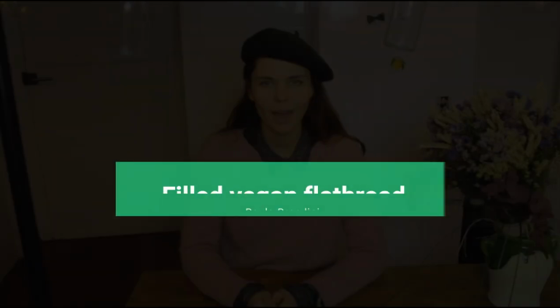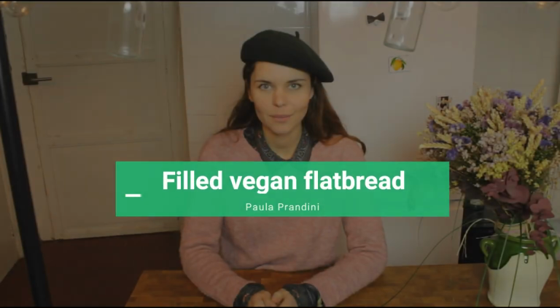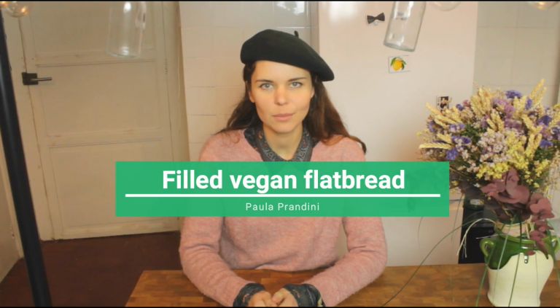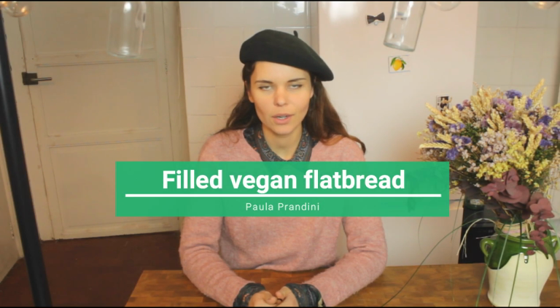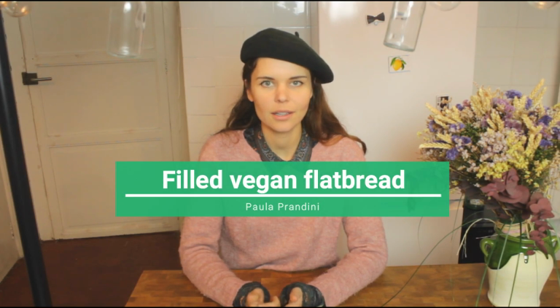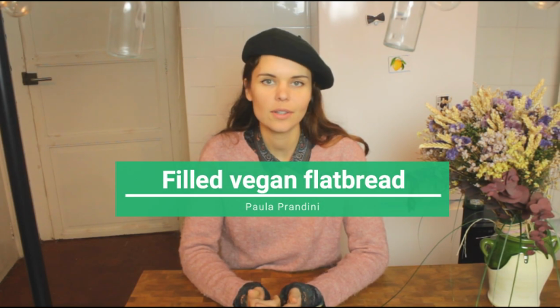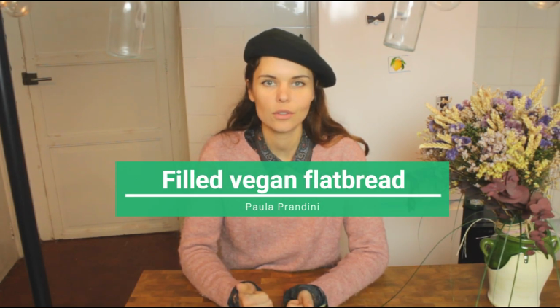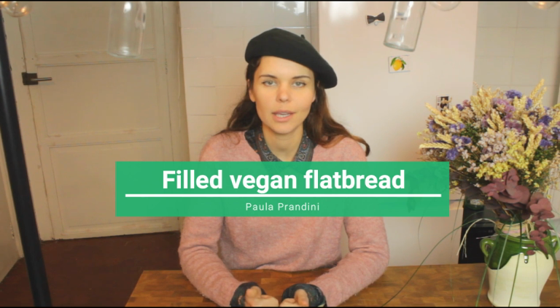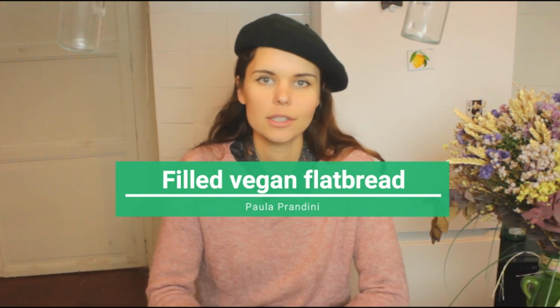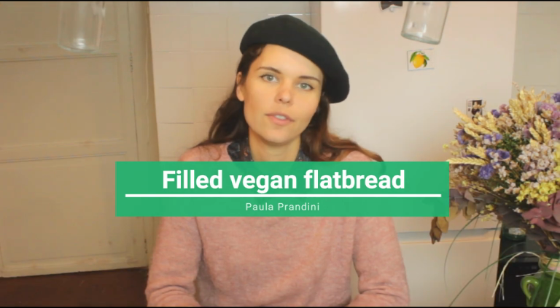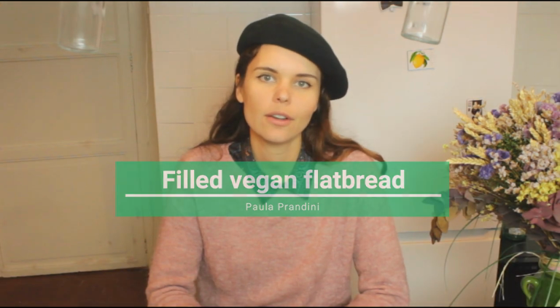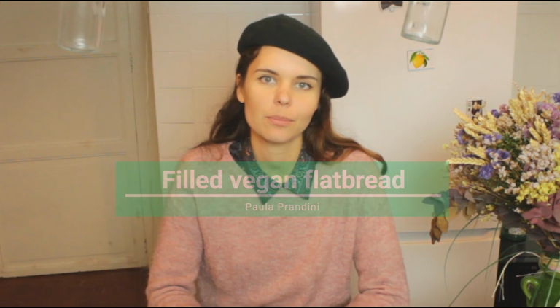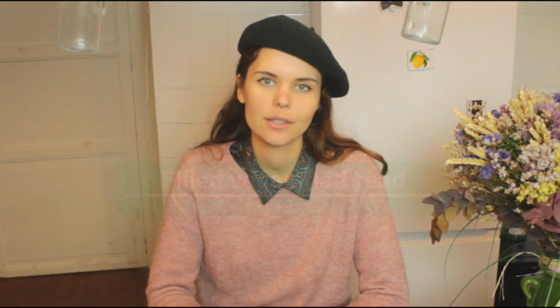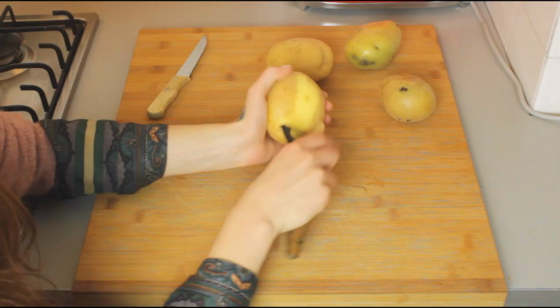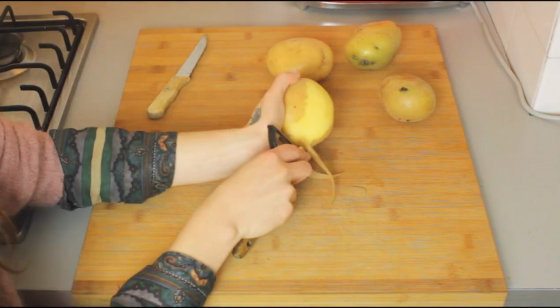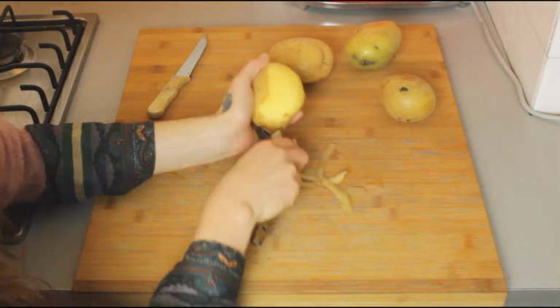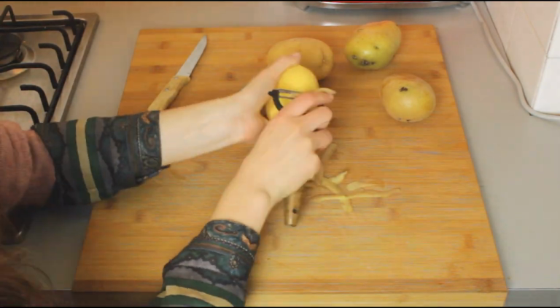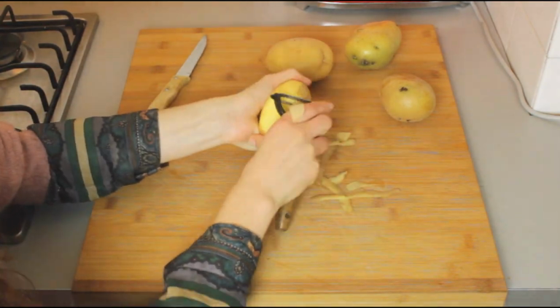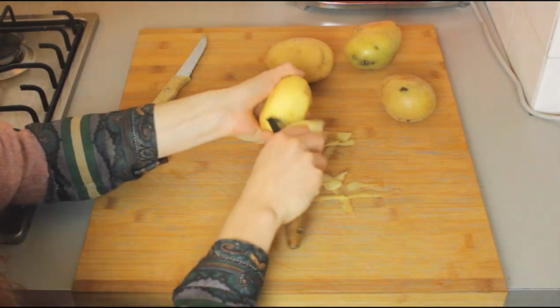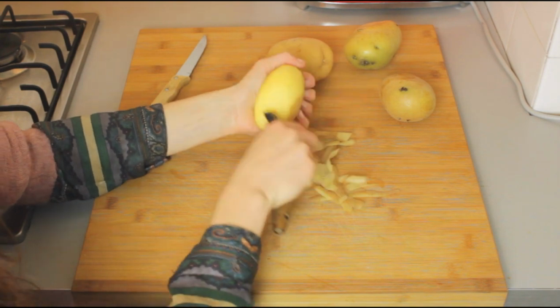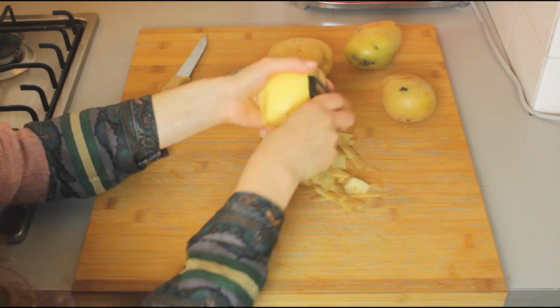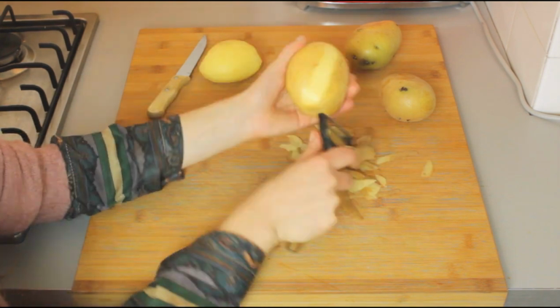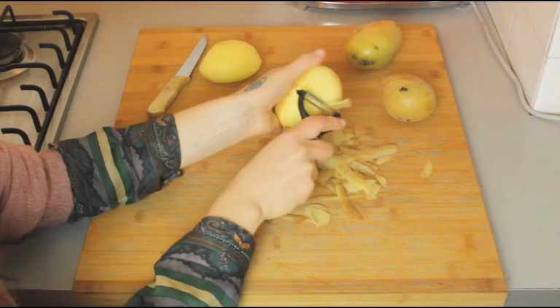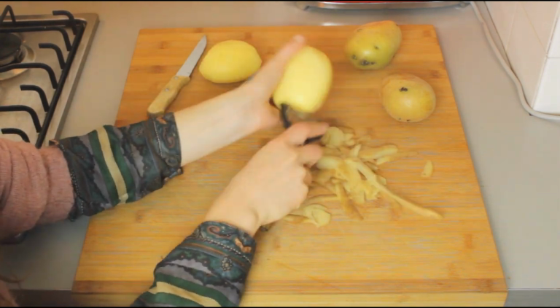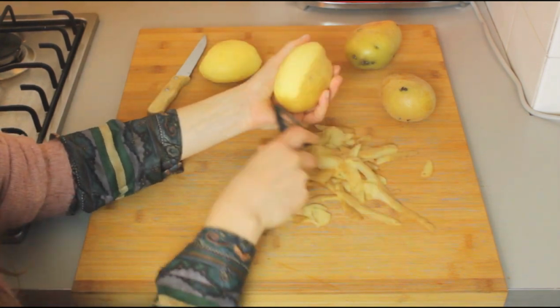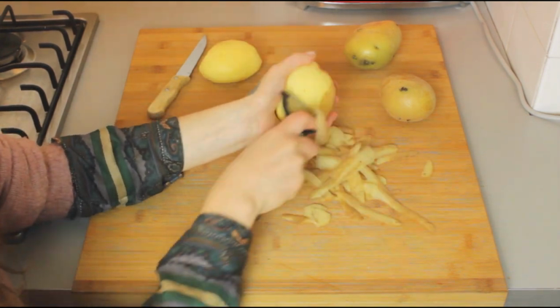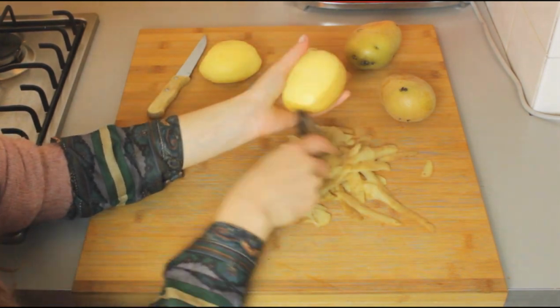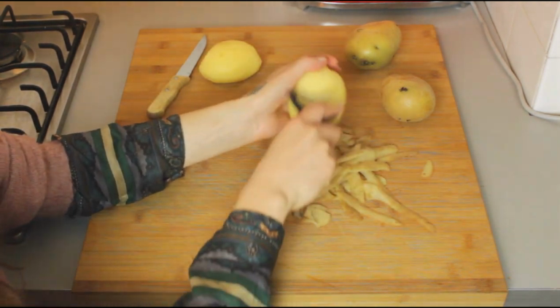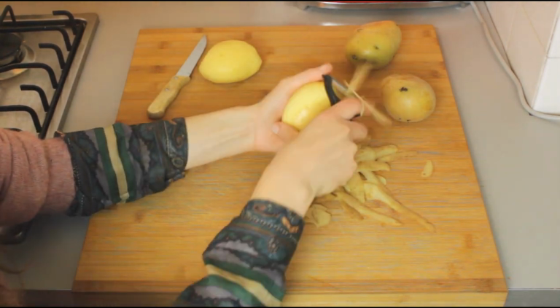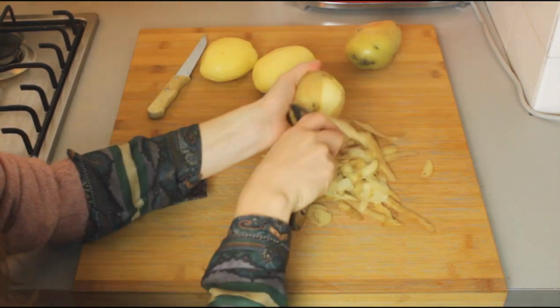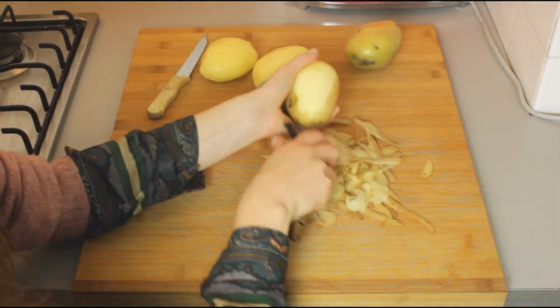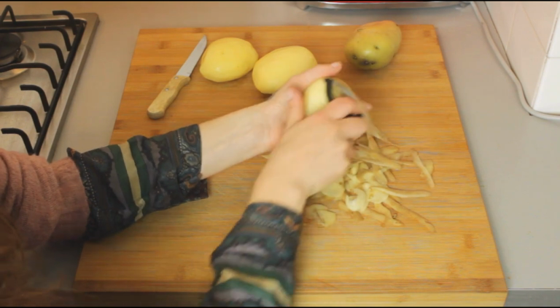Hi, my name is Paola and in this video we're going to make meat-filled vegan flatbread. And I'm not exaggerating when I'm saying that this is my new favorite dish. It is so delicious that I have dreams about it.